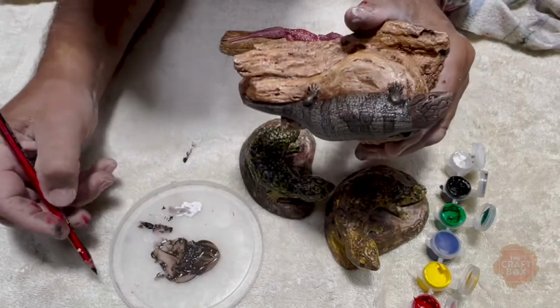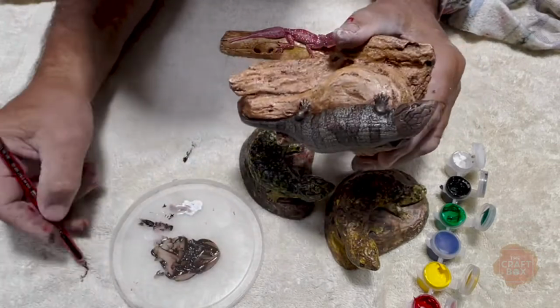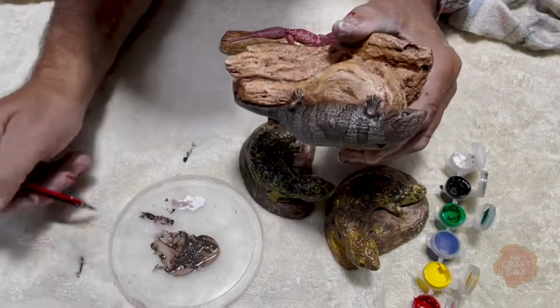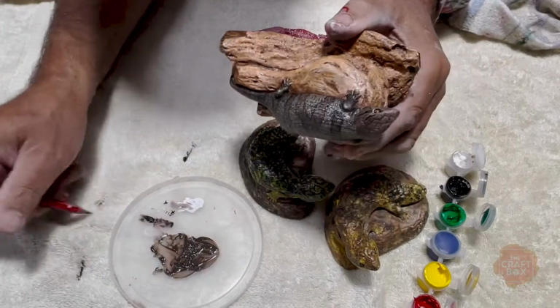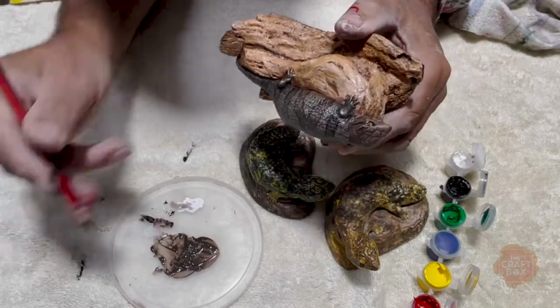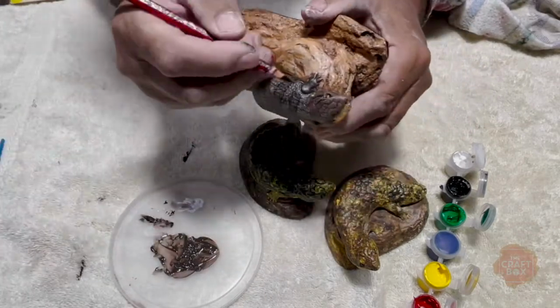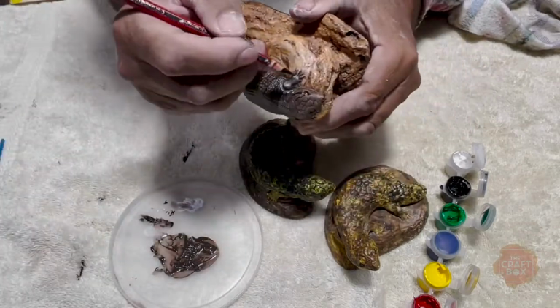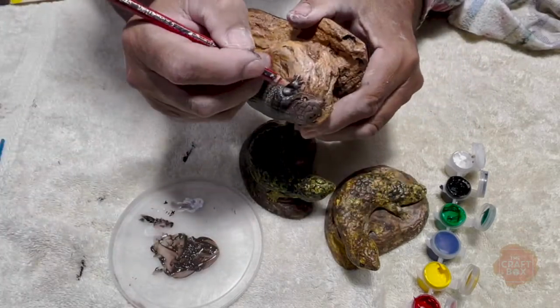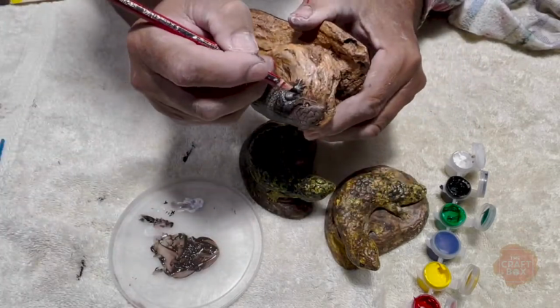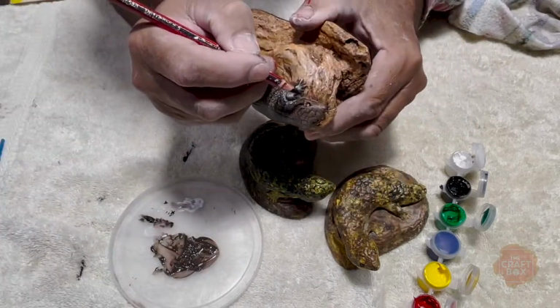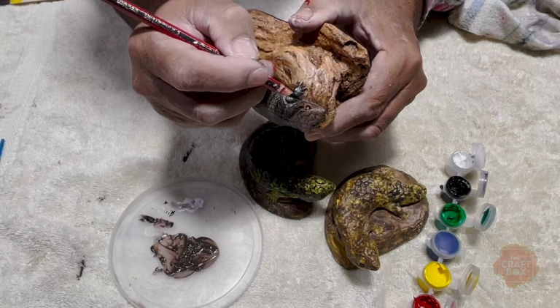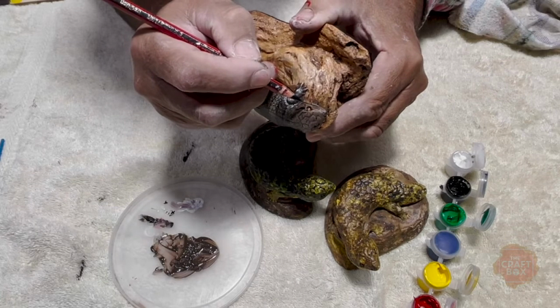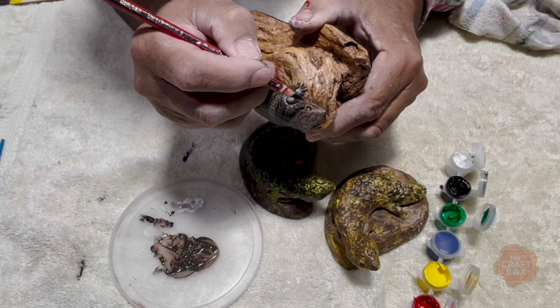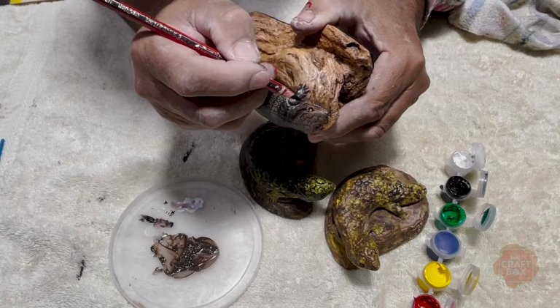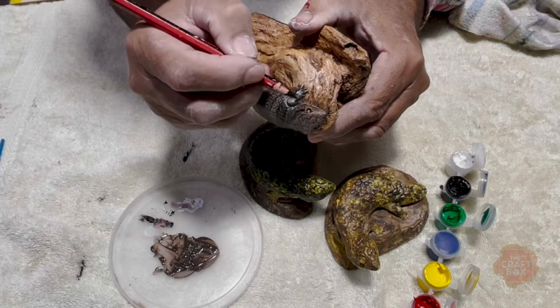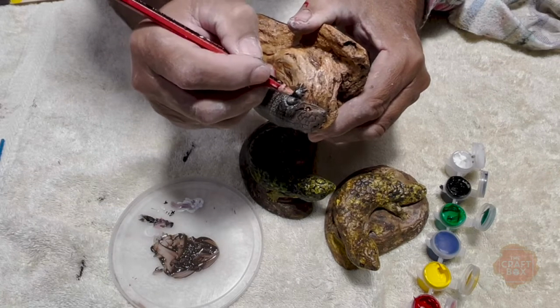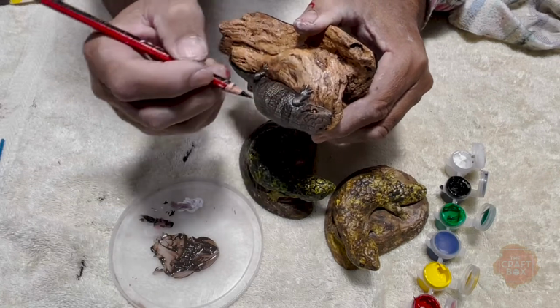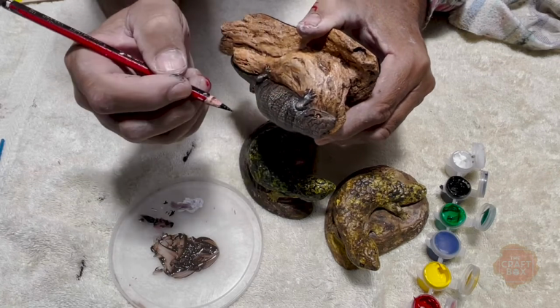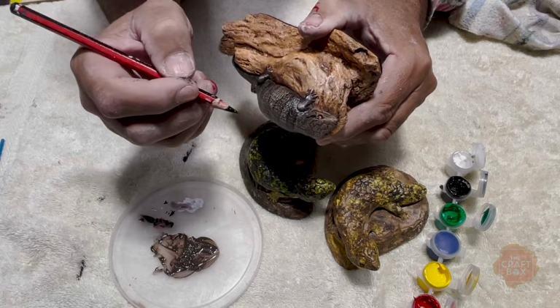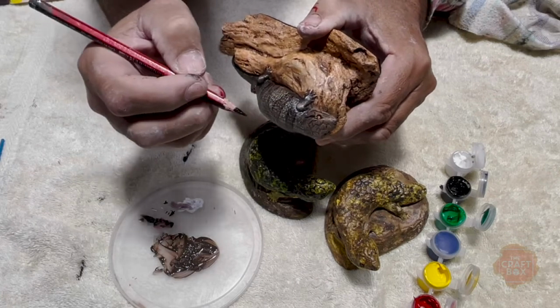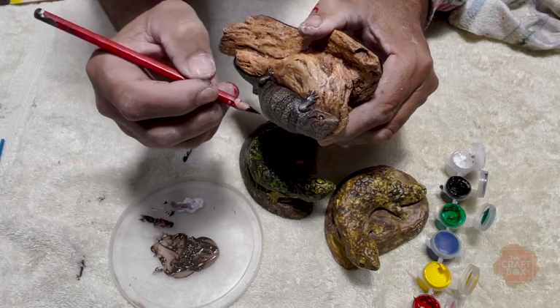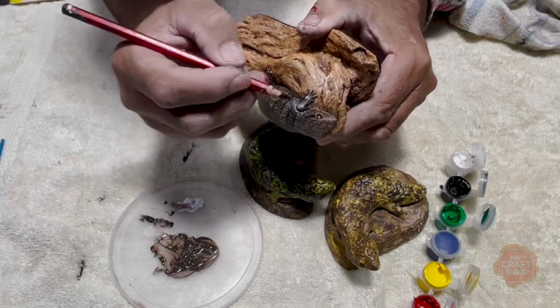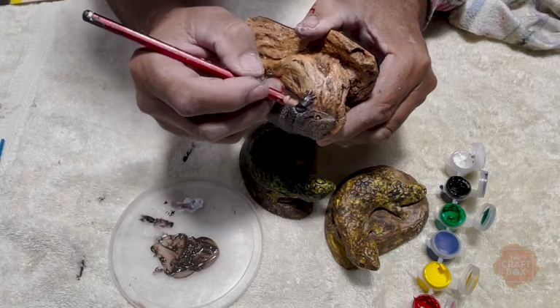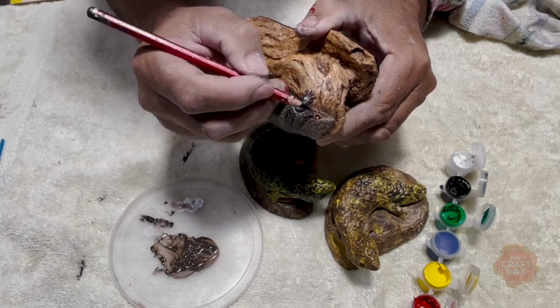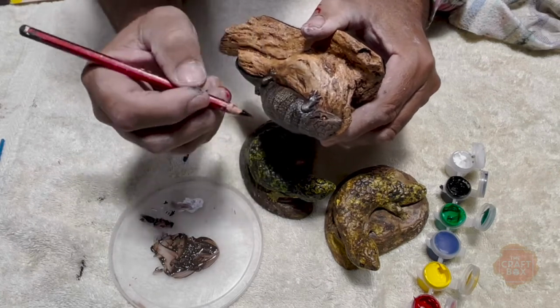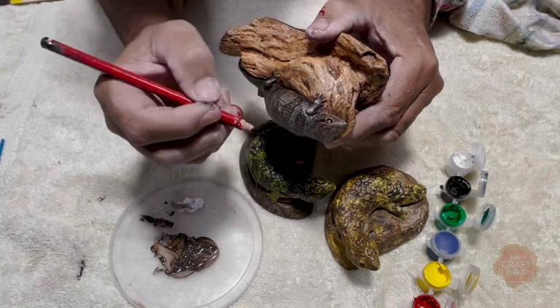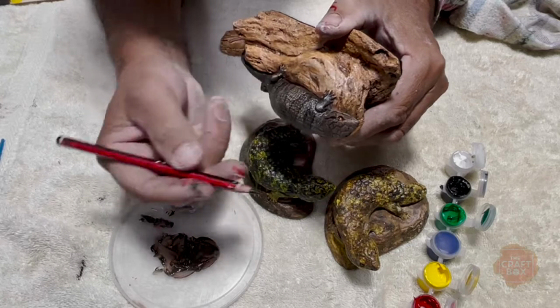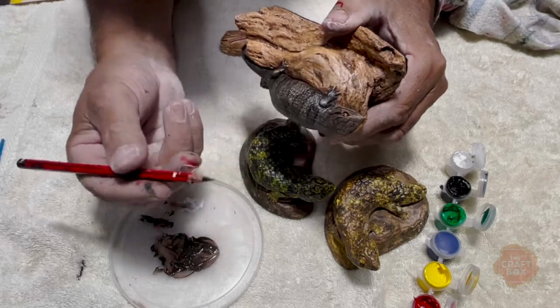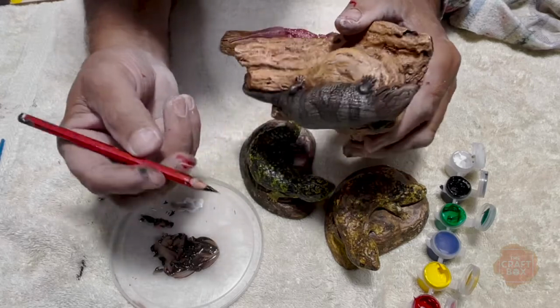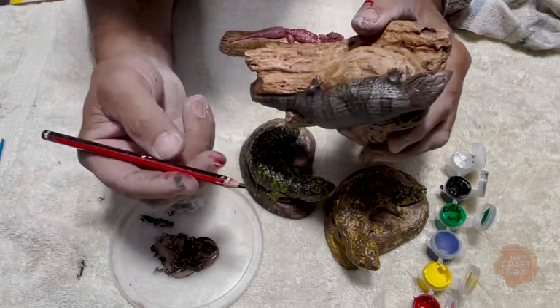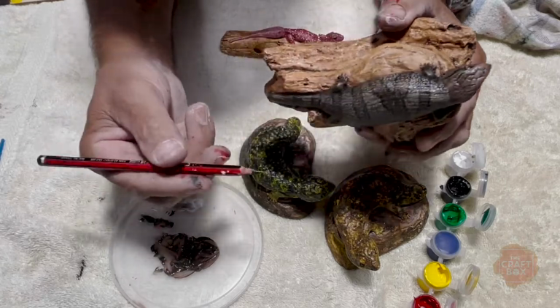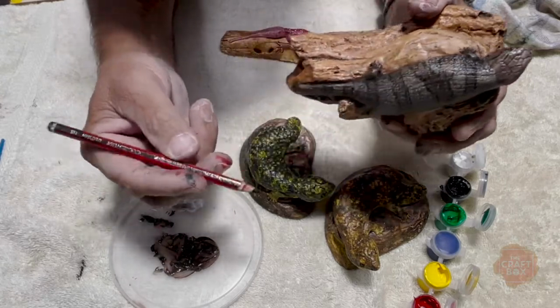Most skinks have got orange eyes, so you do the orange and then just put a little pin prick for the eye — and again the pencil works a treat.